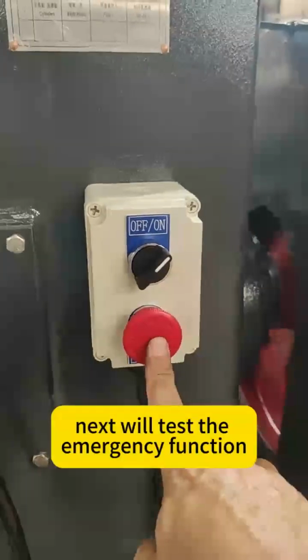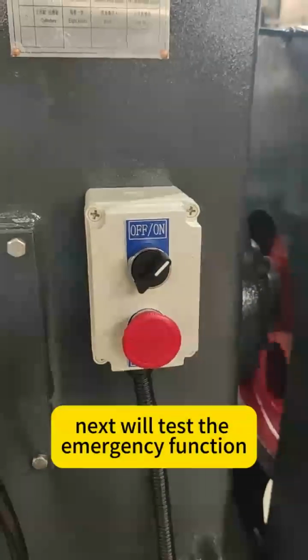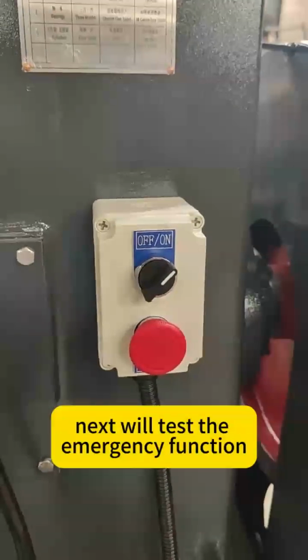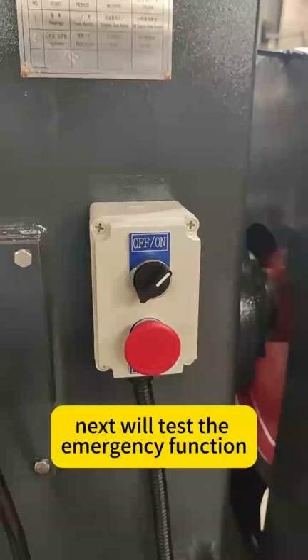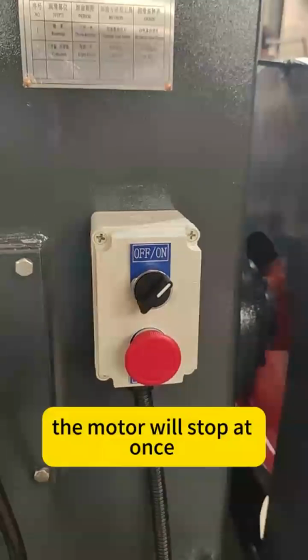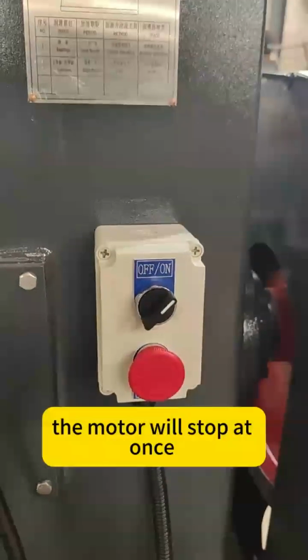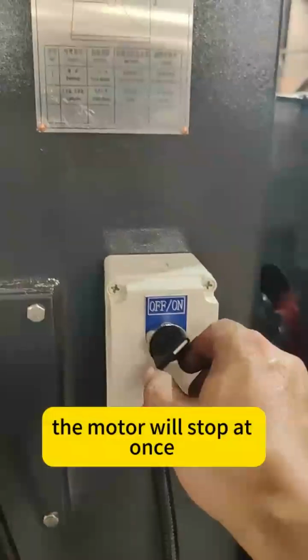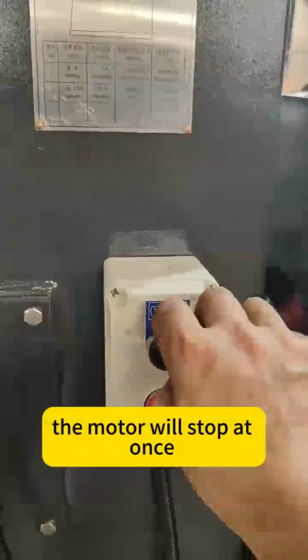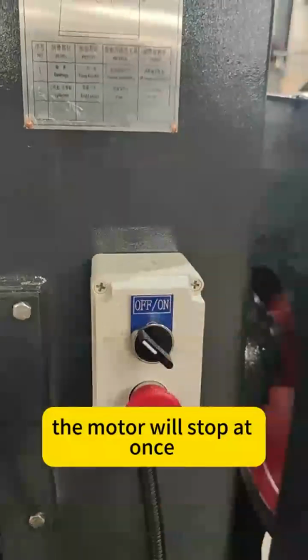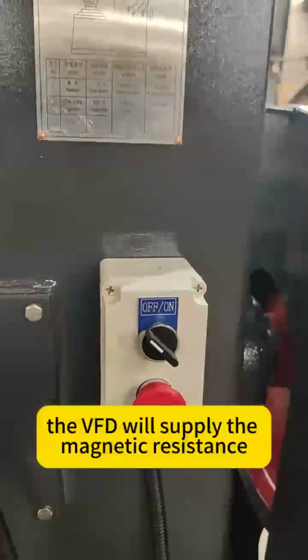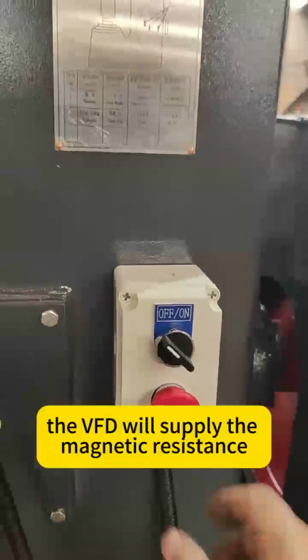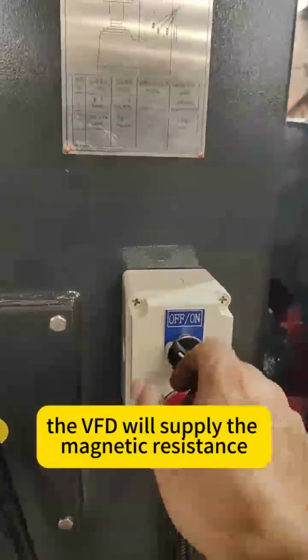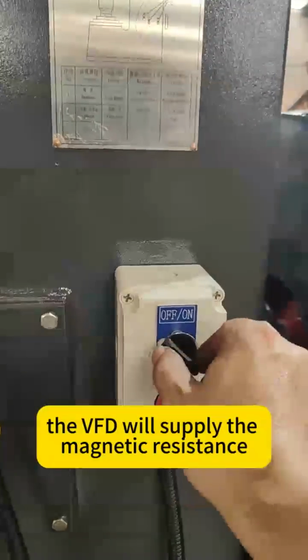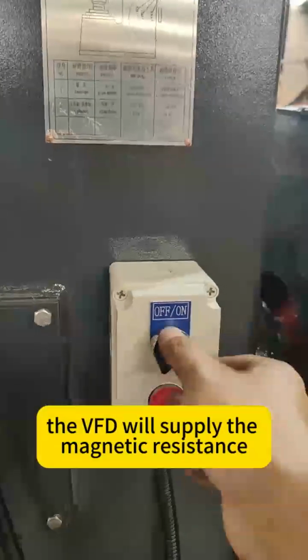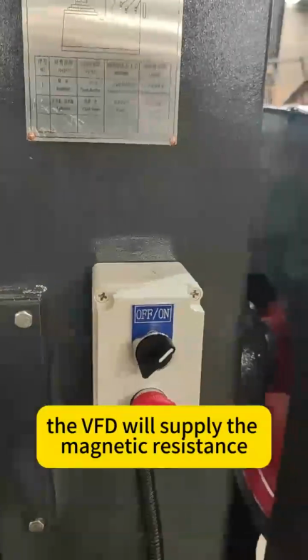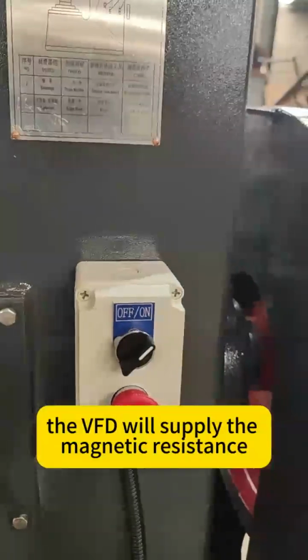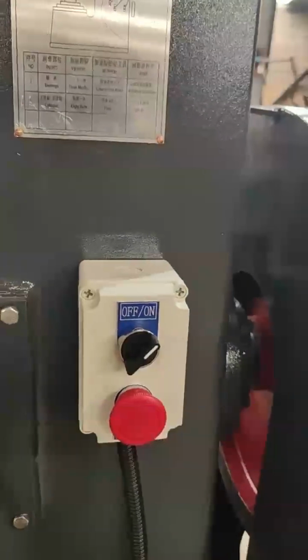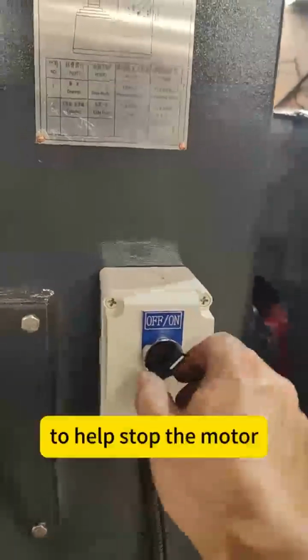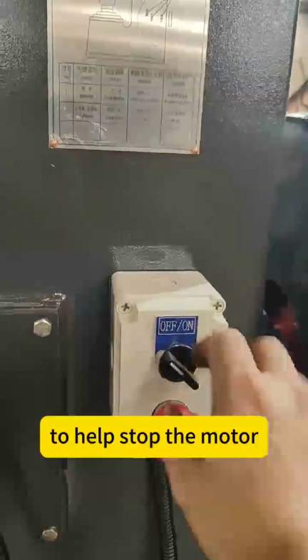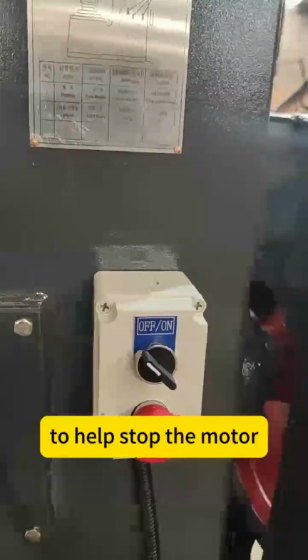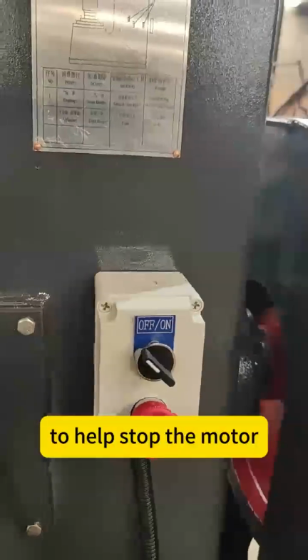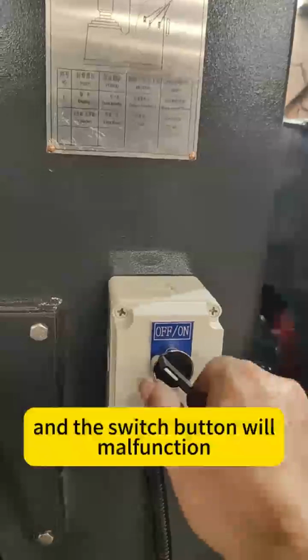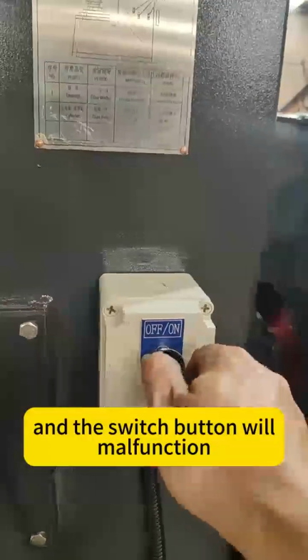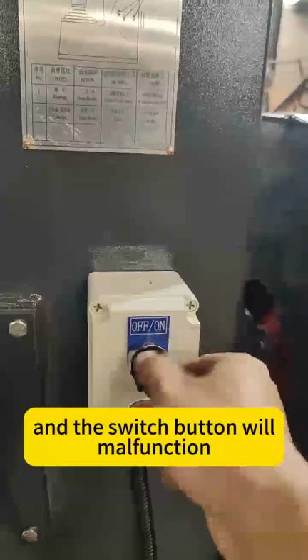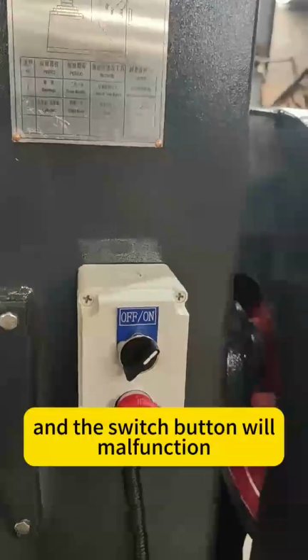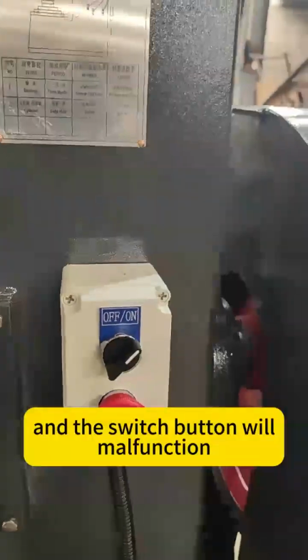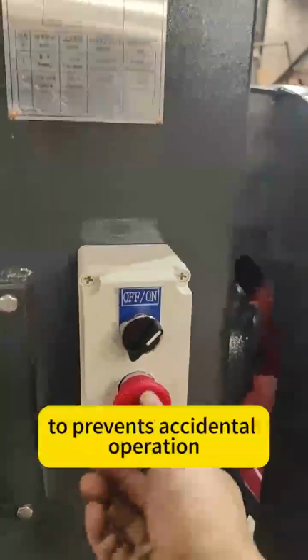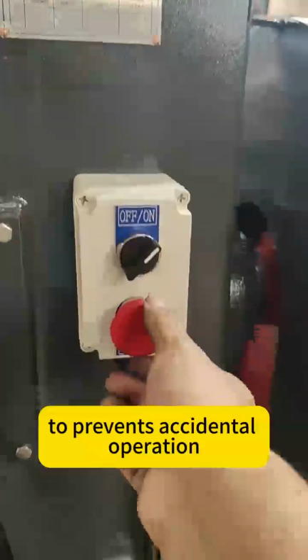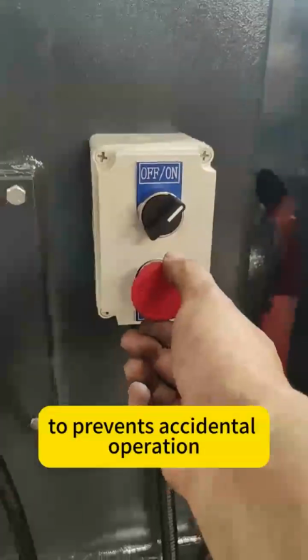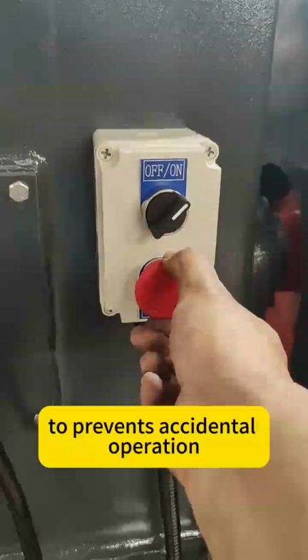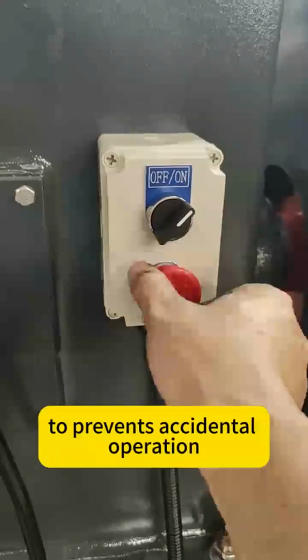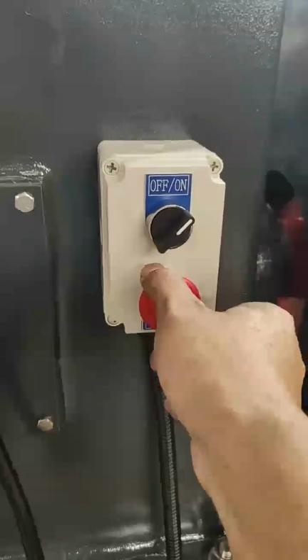Next, we'll test the emergency function. The motor will stop at once. The VFD will supply the magnetic resistance to help stop the motor, and the switch button will malfunction to prevent accidental operation.